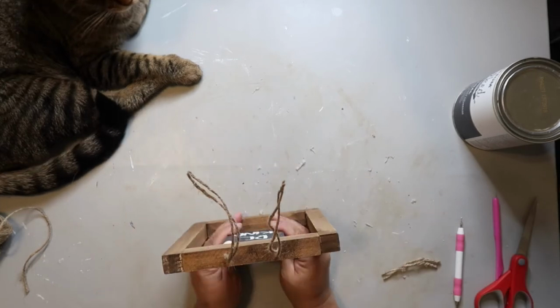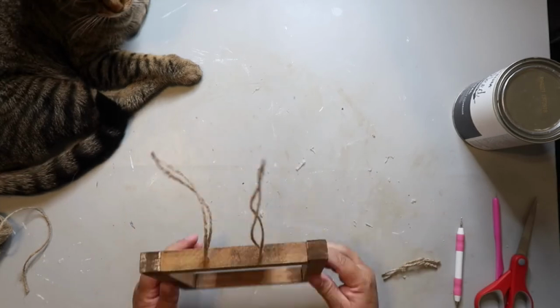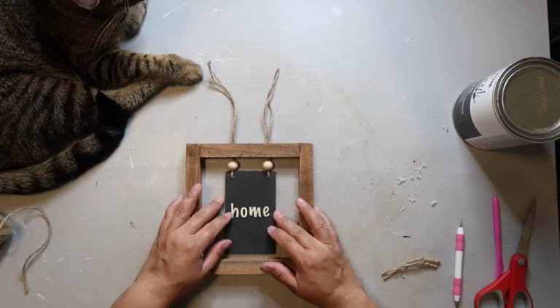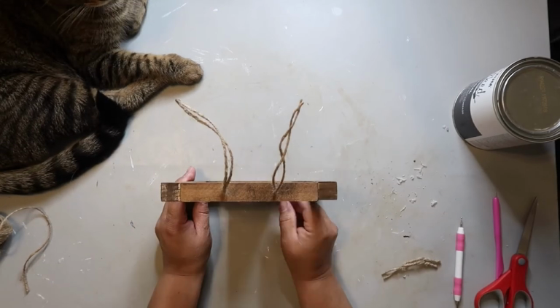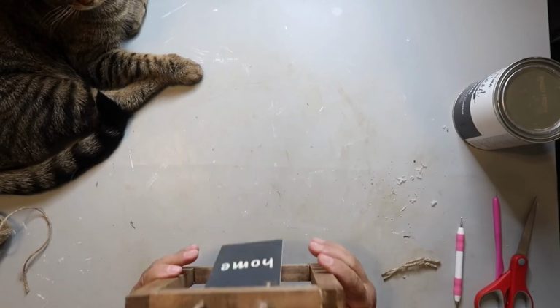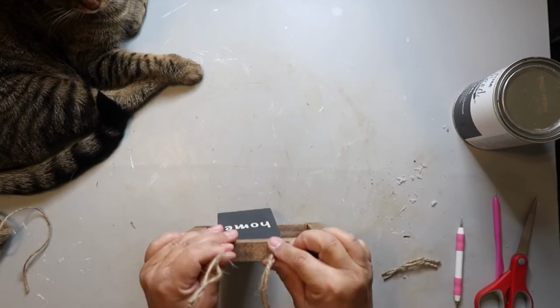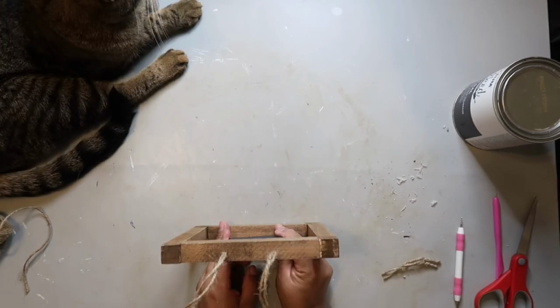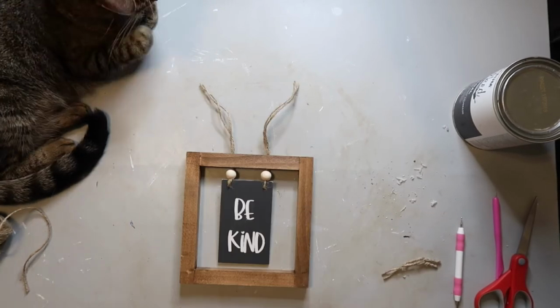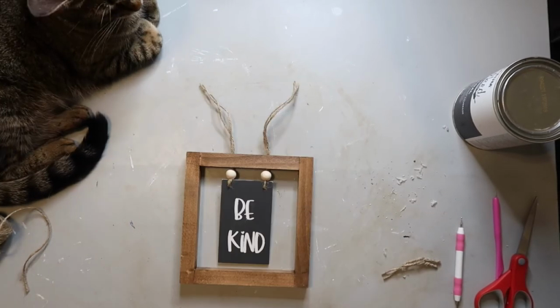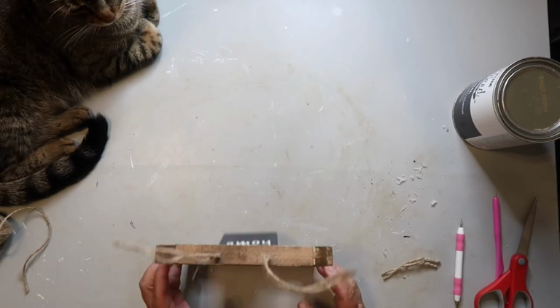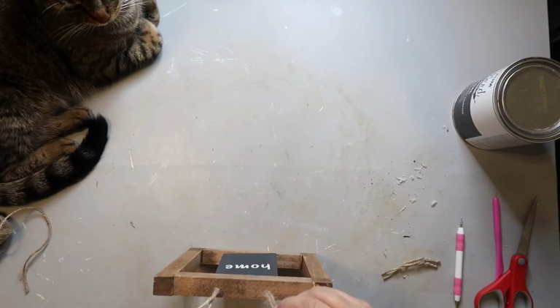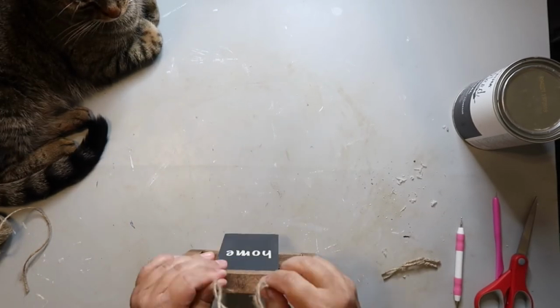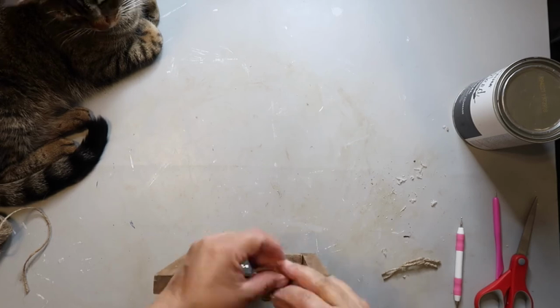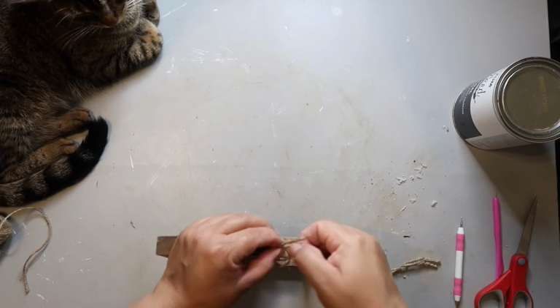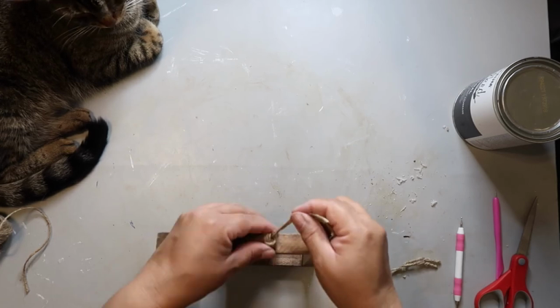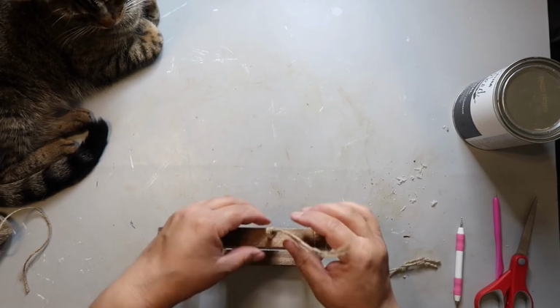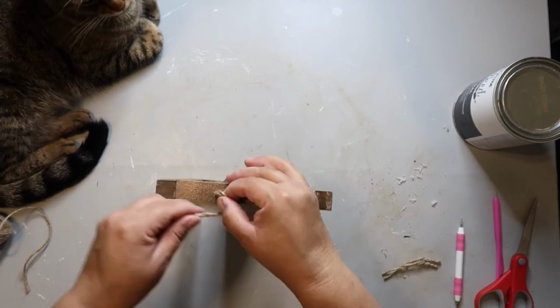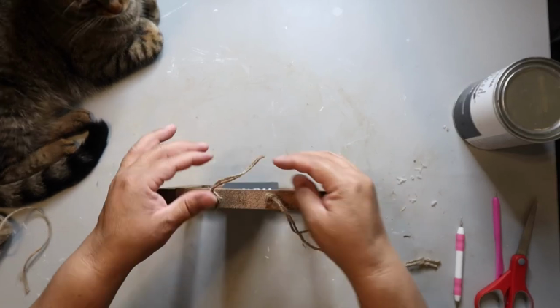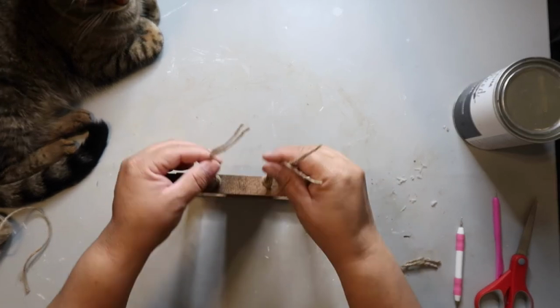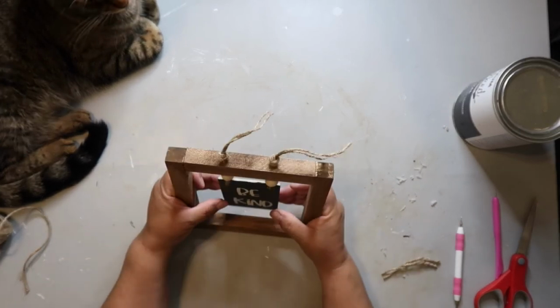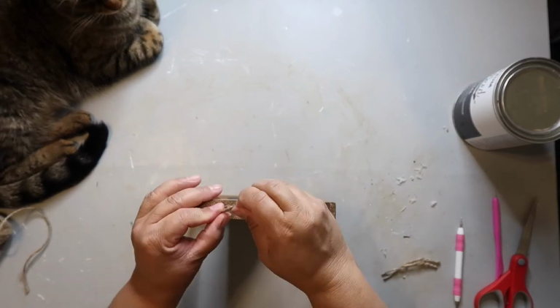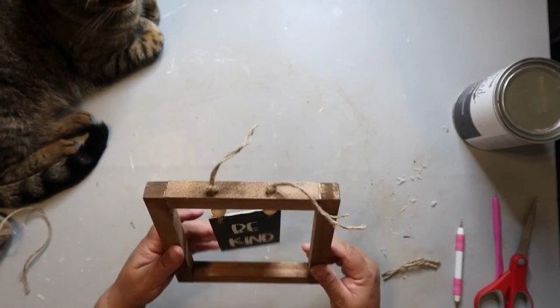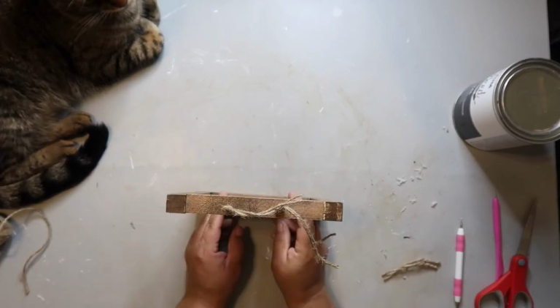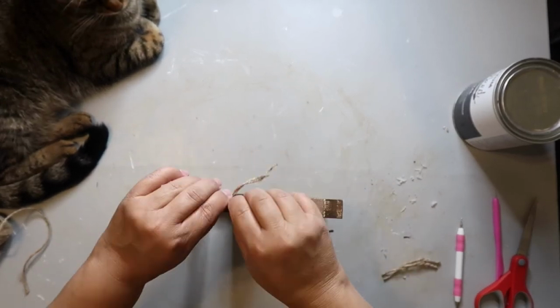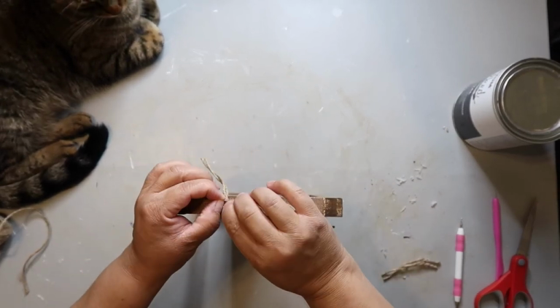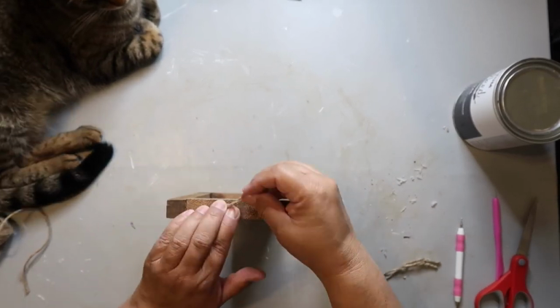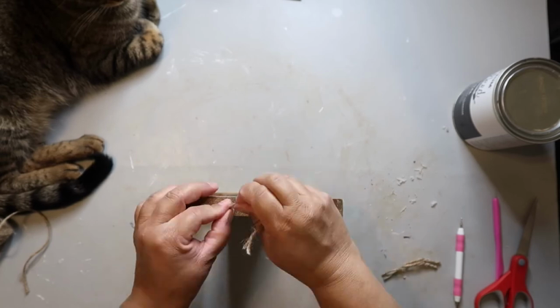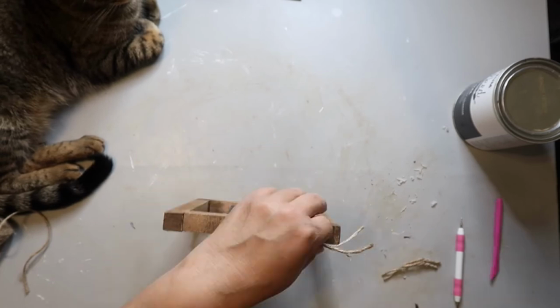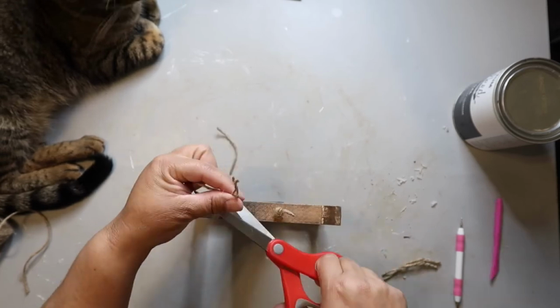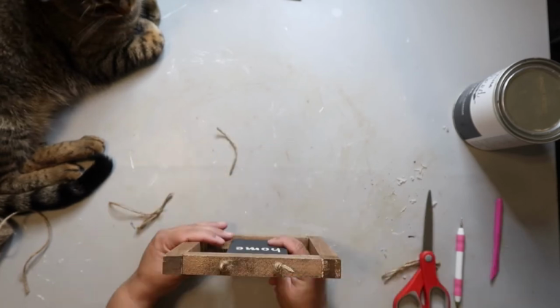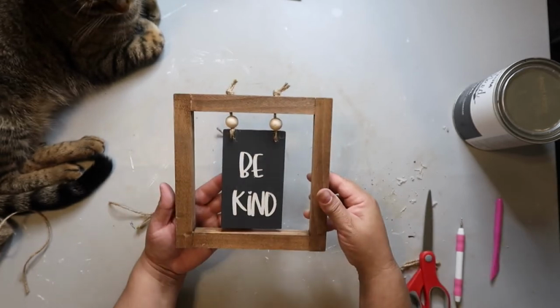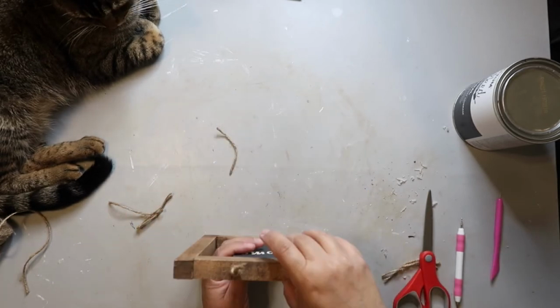I've got that set up and I'm trying to align it all. Then I'm going to tie some knots in the top. And yeah, this is how it turned out — I think it looks cute.